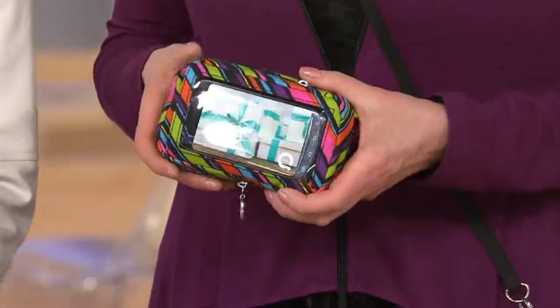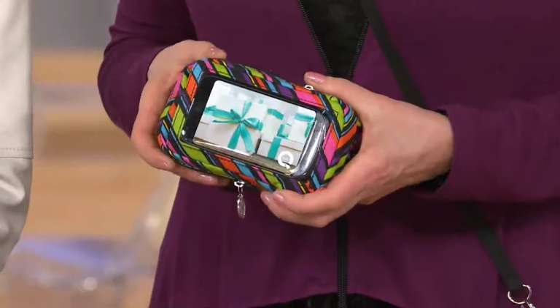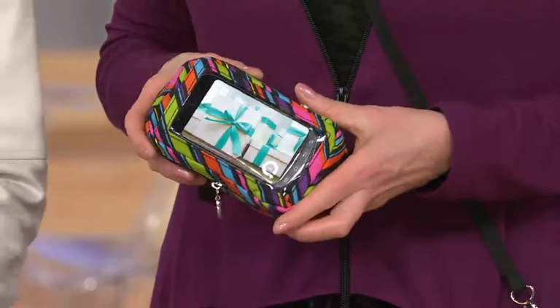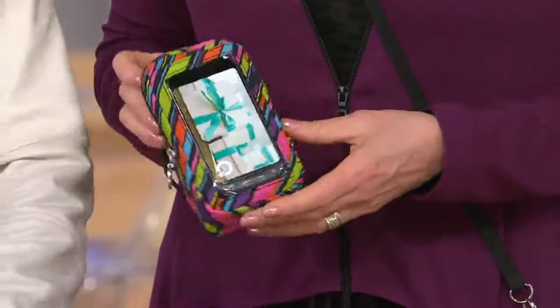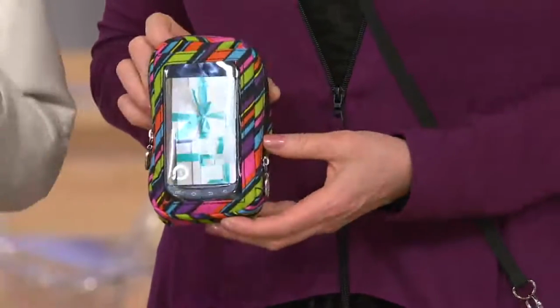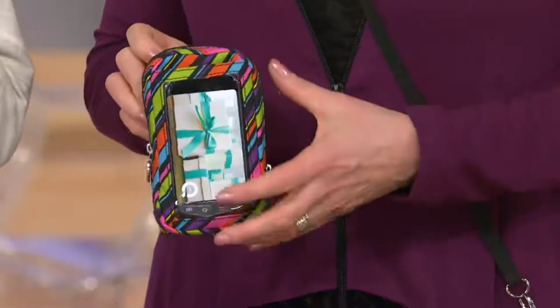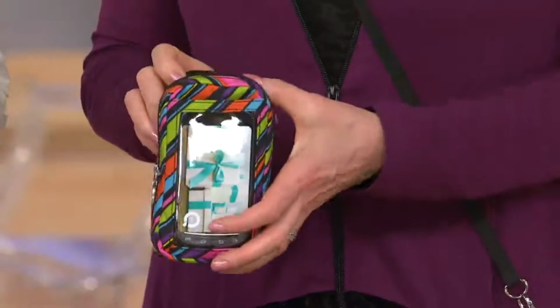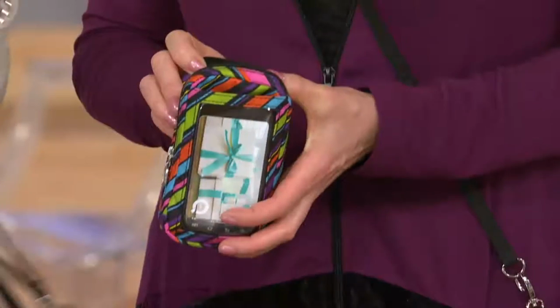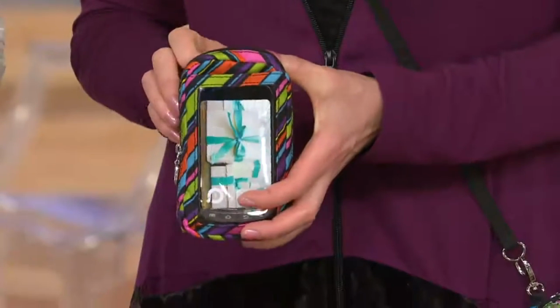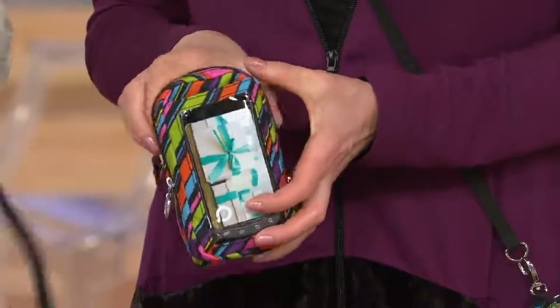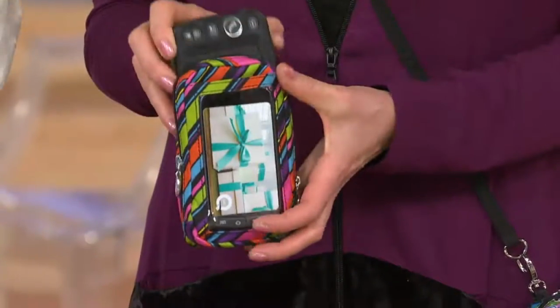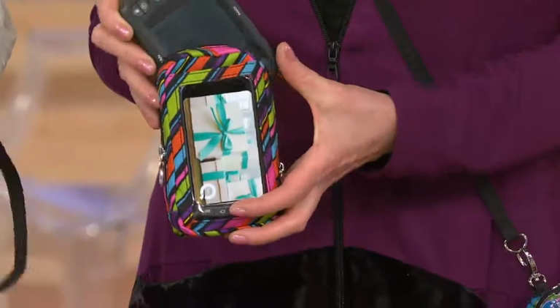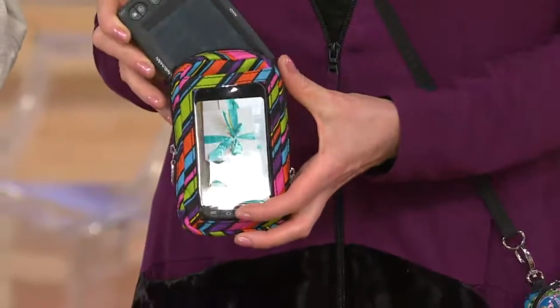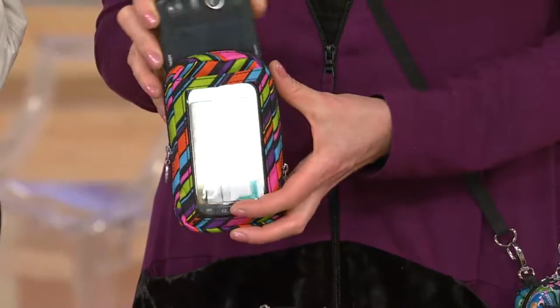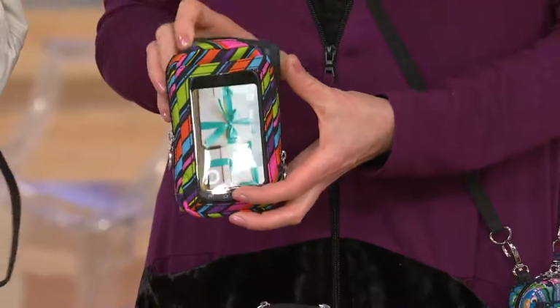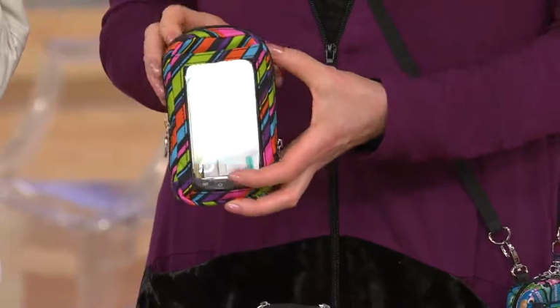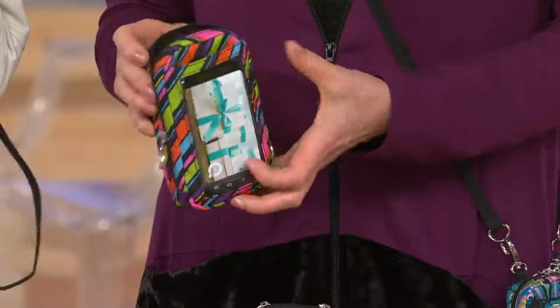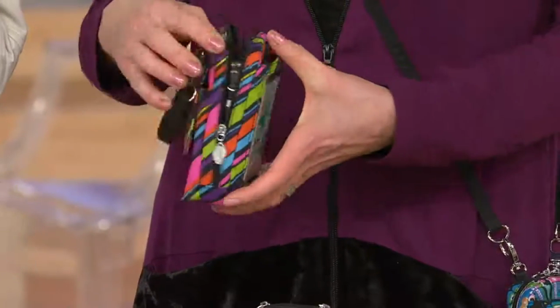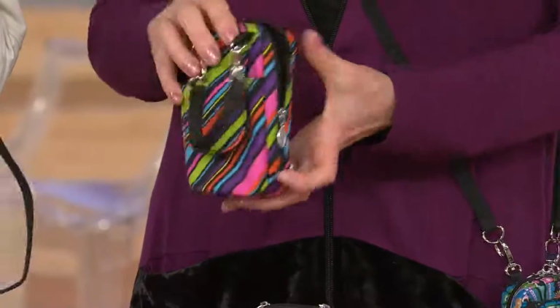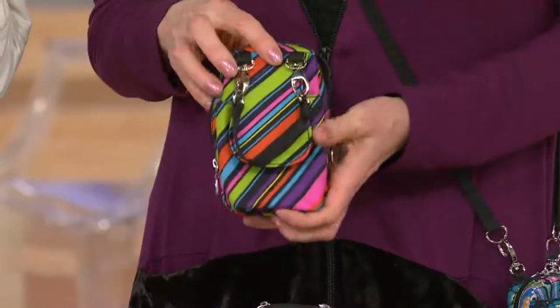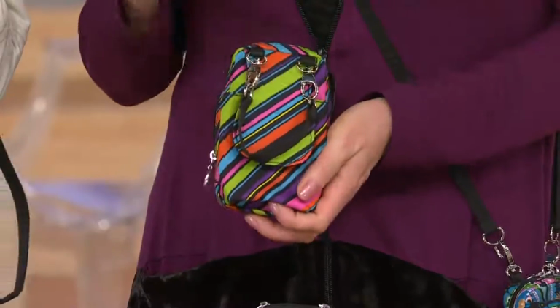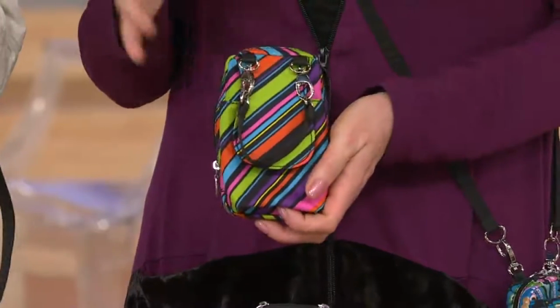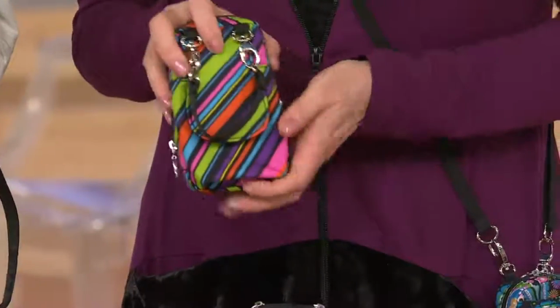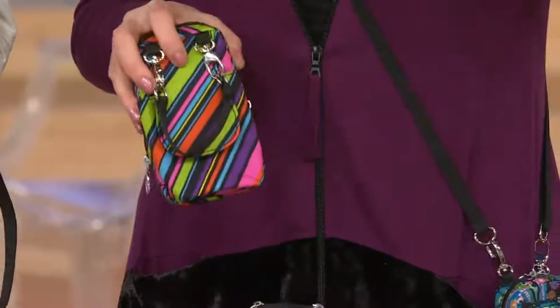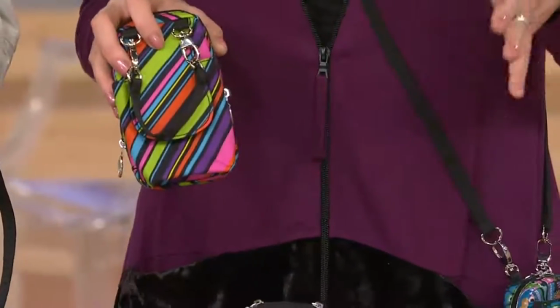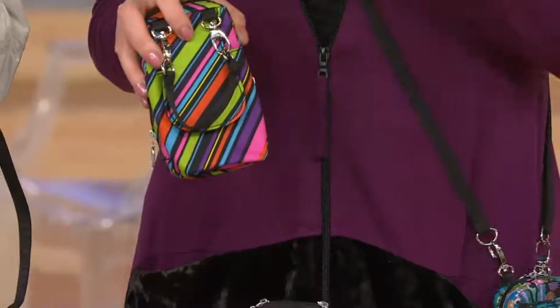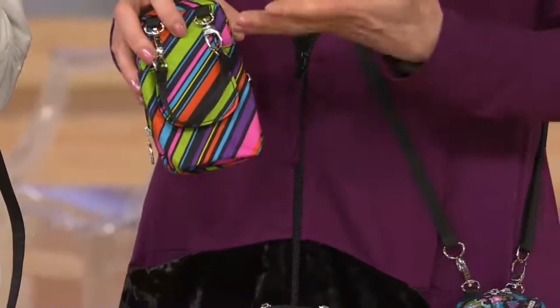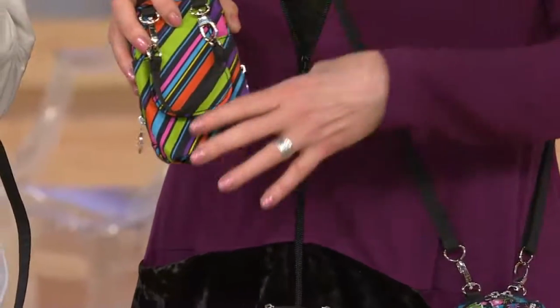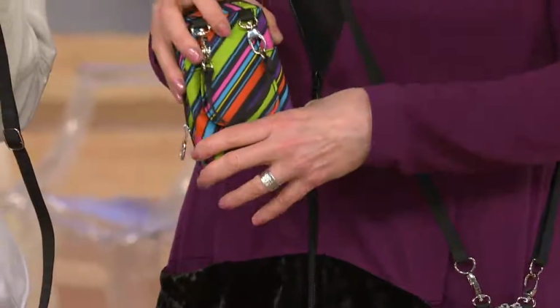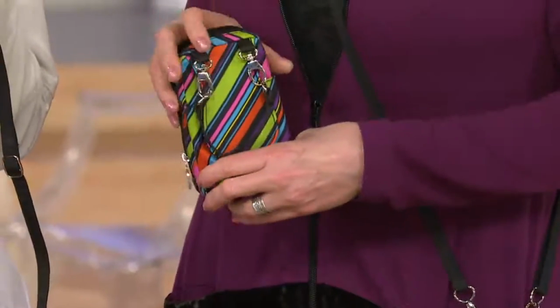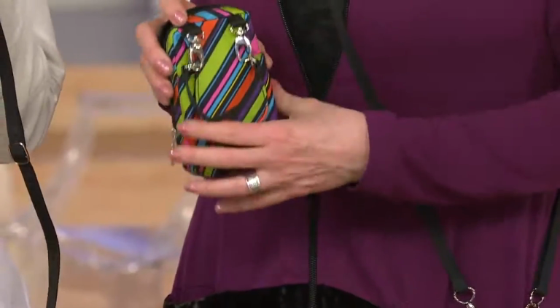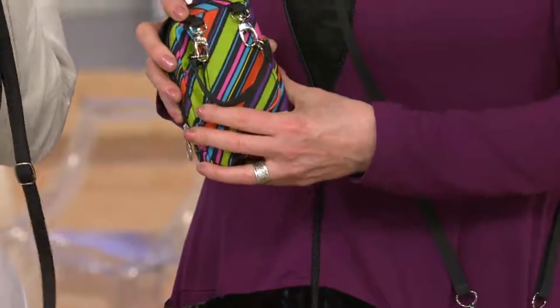You can use this for so many things. If you are traveling and you want to bring along your camera, your video camera, your GPS, you can use one for that and one for your makeup. There are a lot of different ways that you can use this and really enjoy it — and it's two super easy gifts.